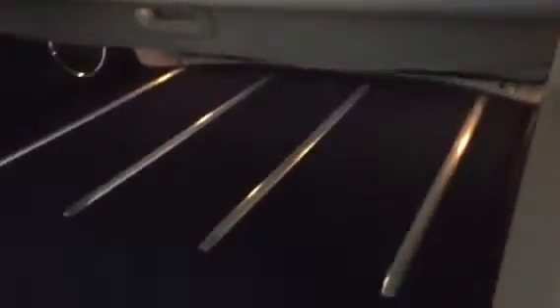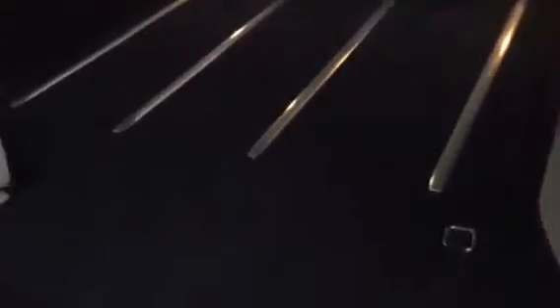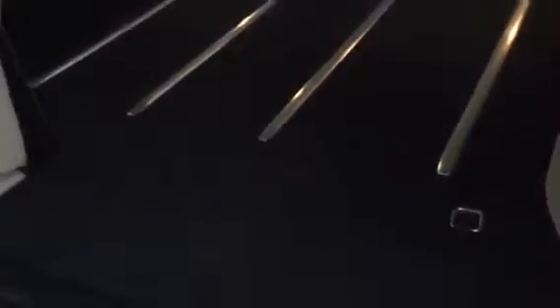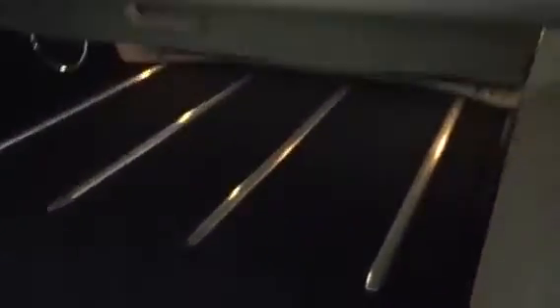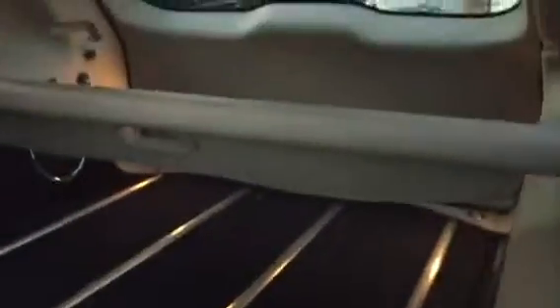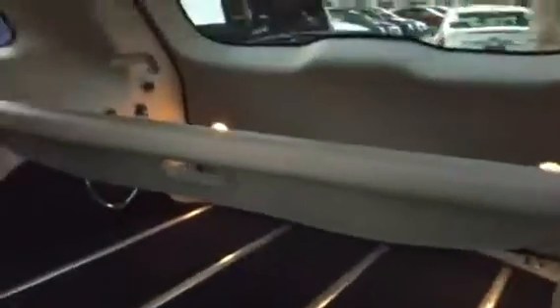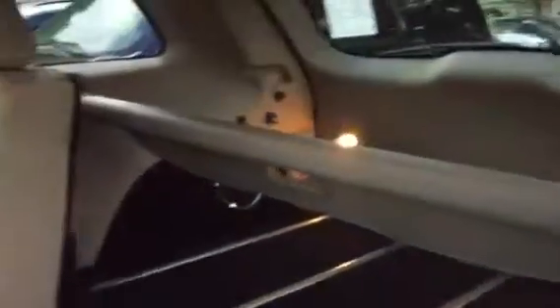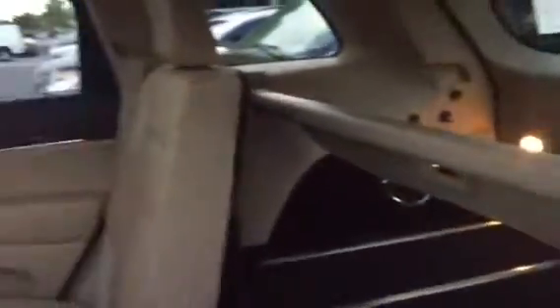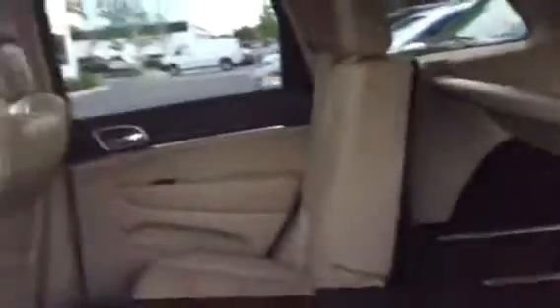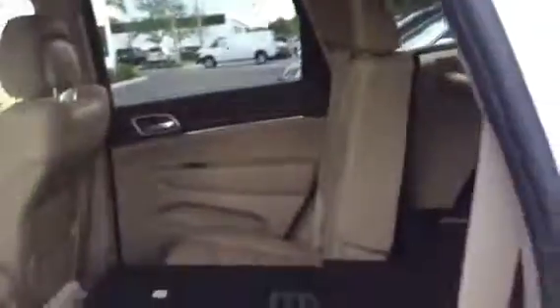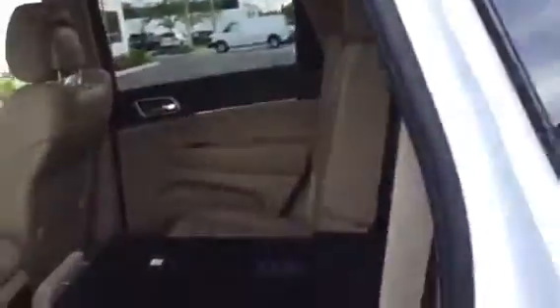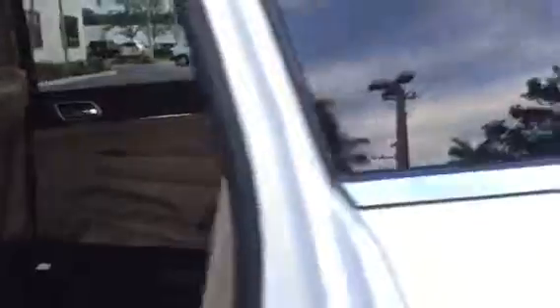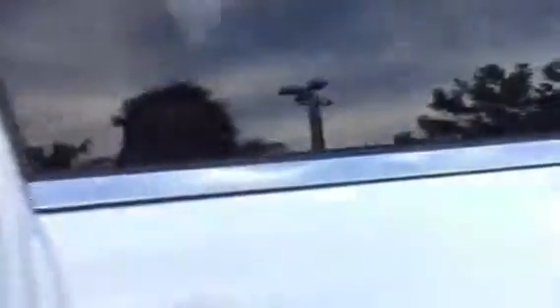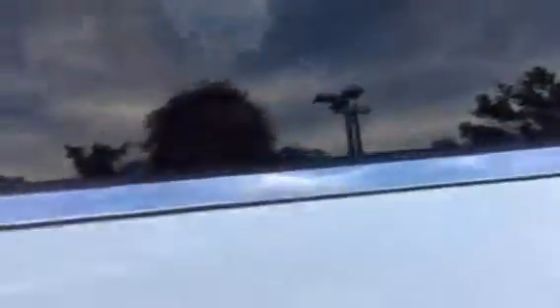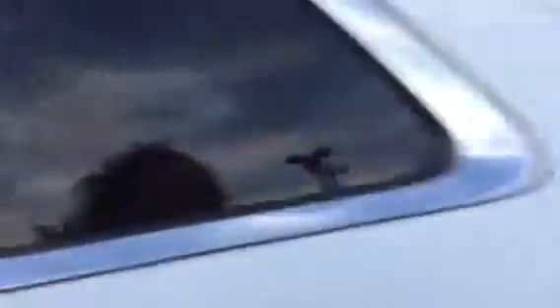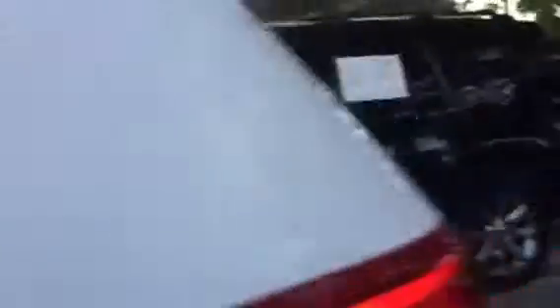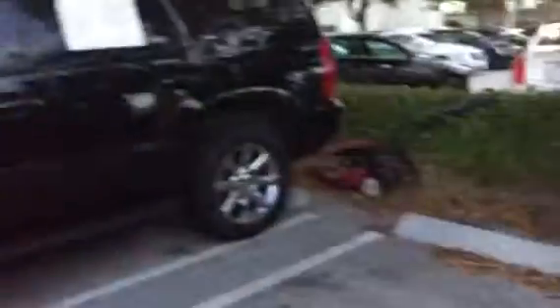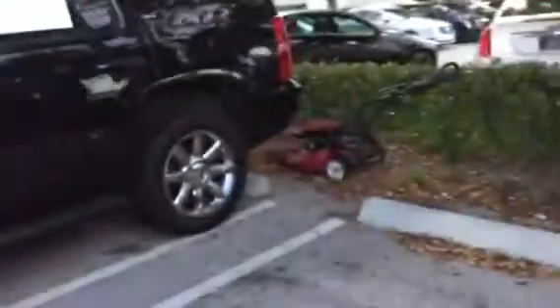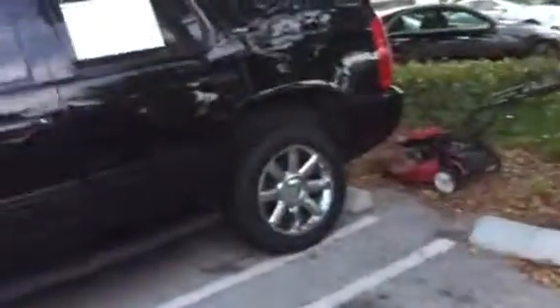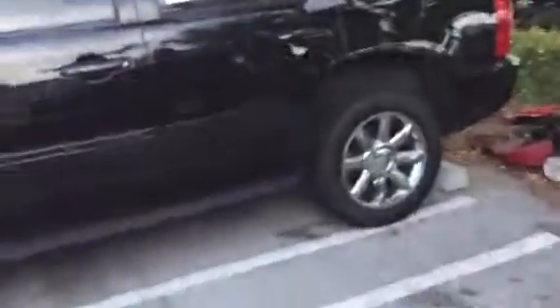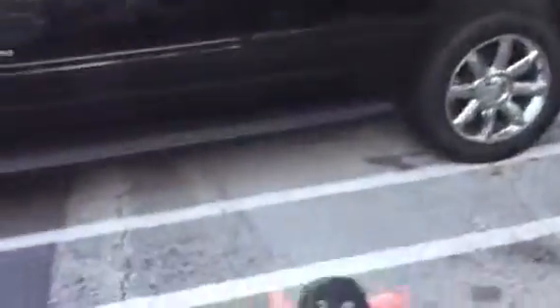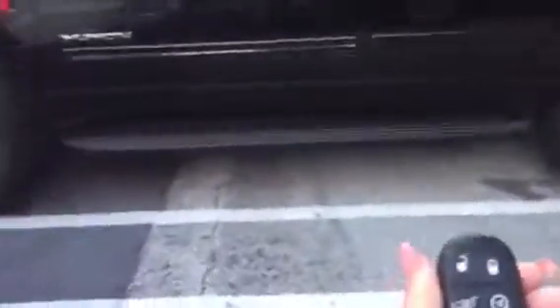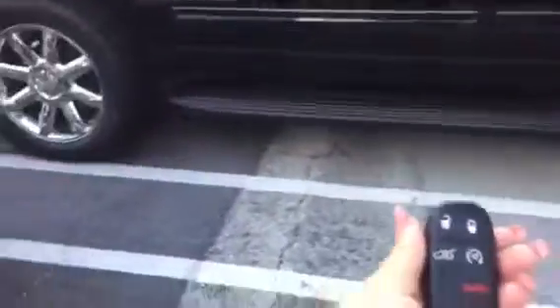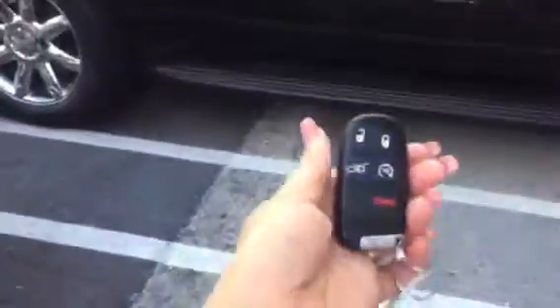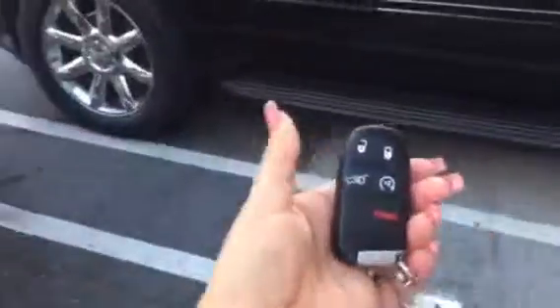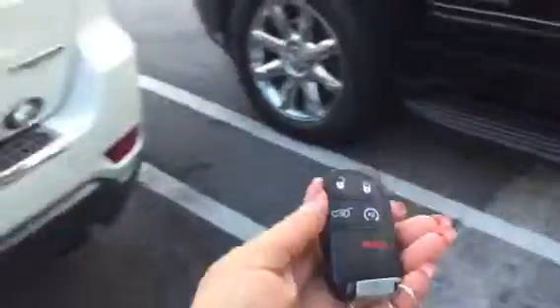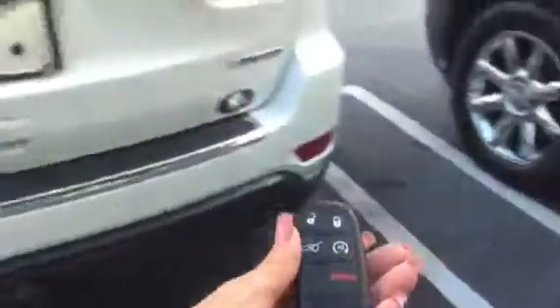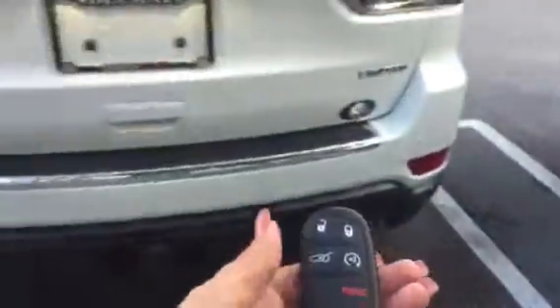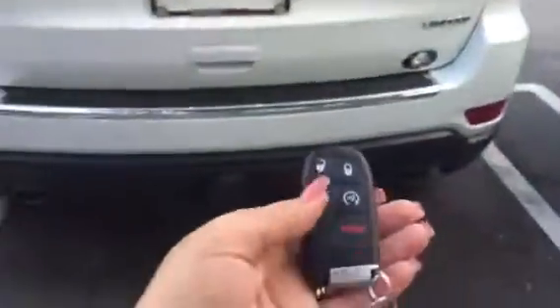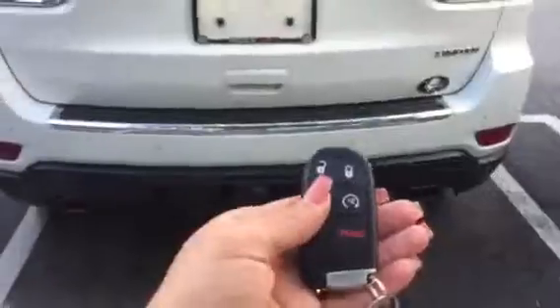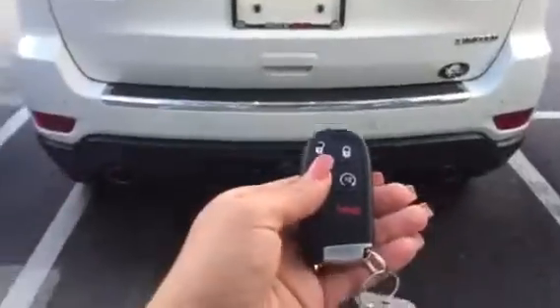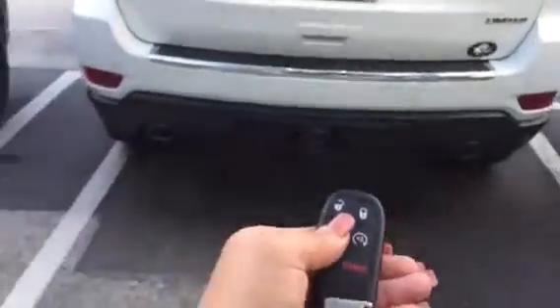As you can see, everything's very clean. Remote control start here, and power lift gate.